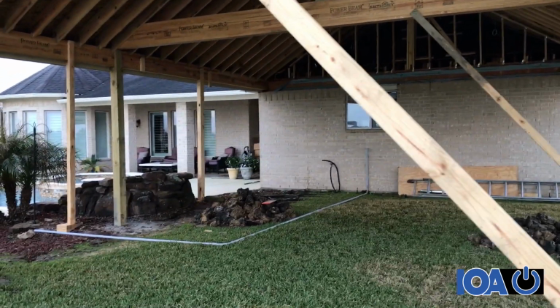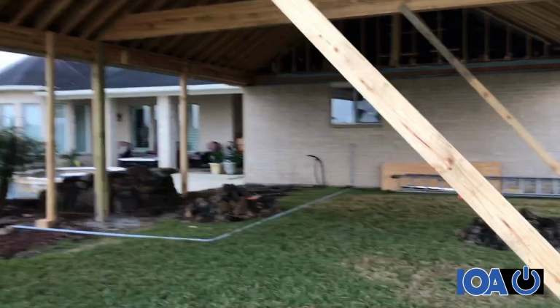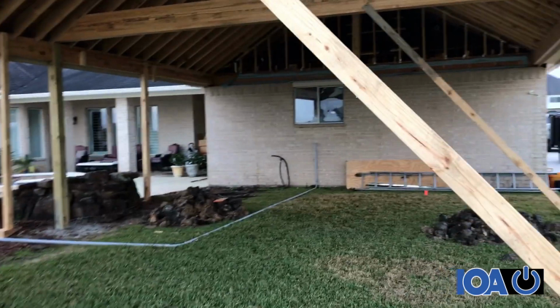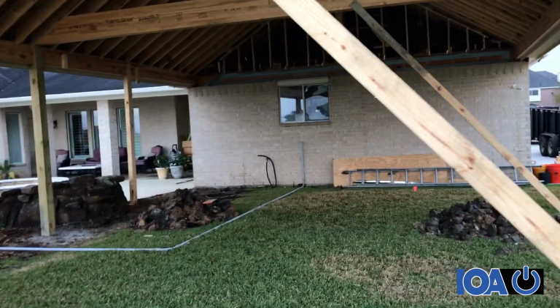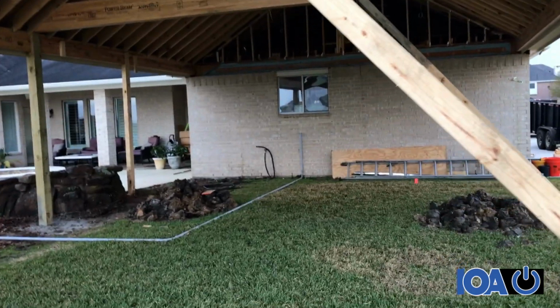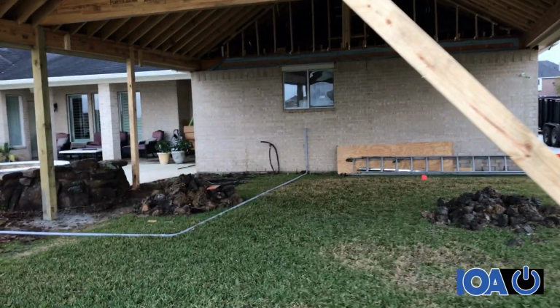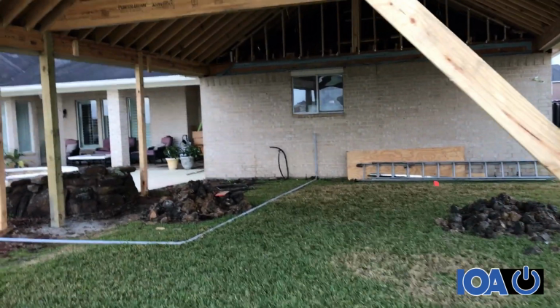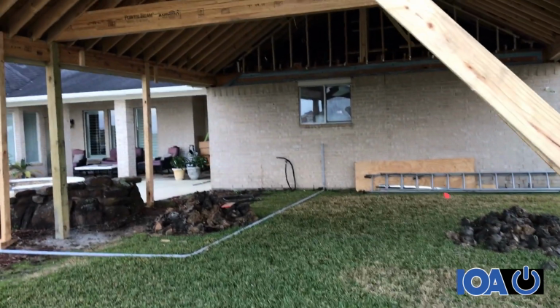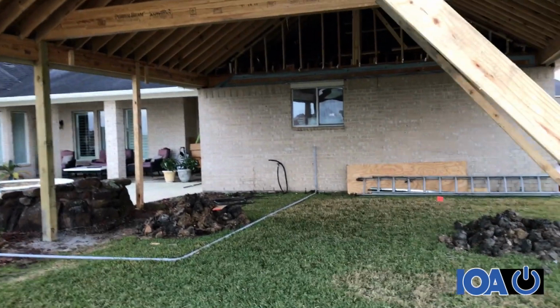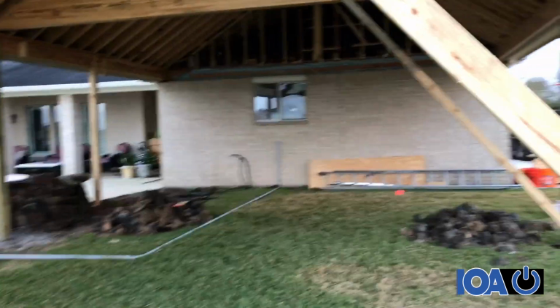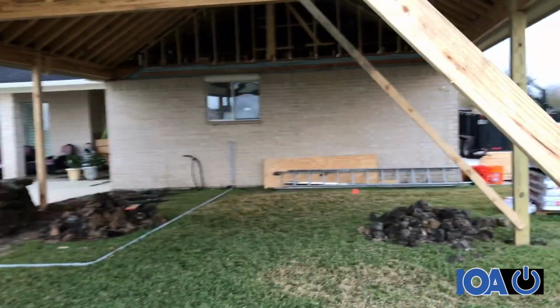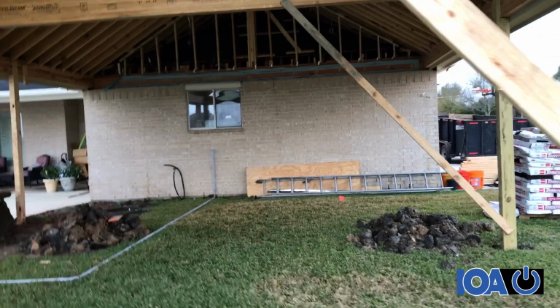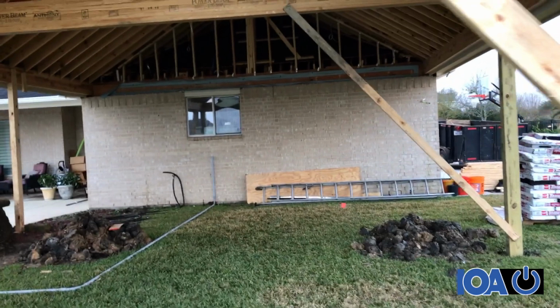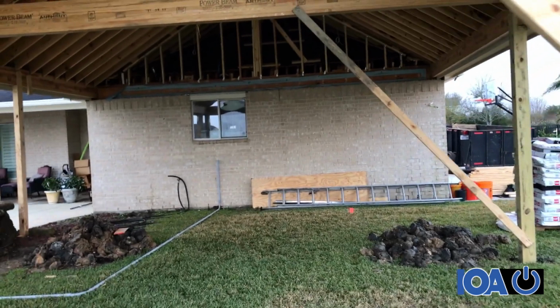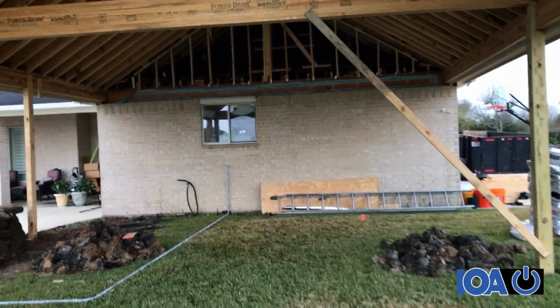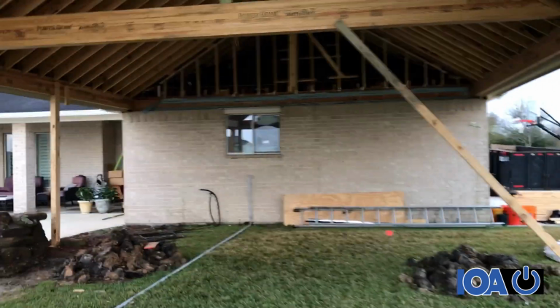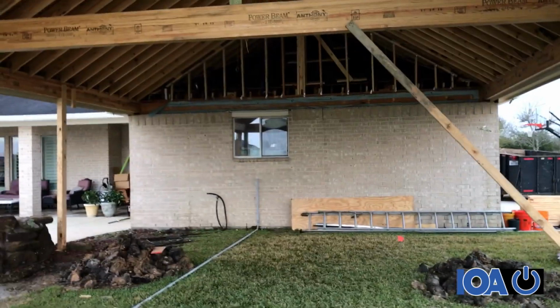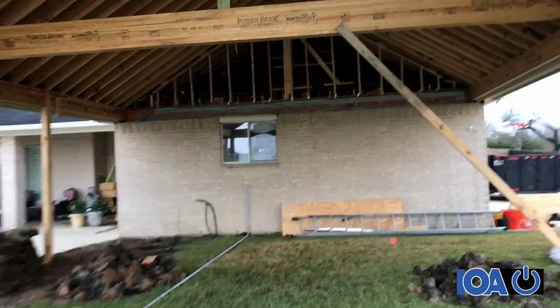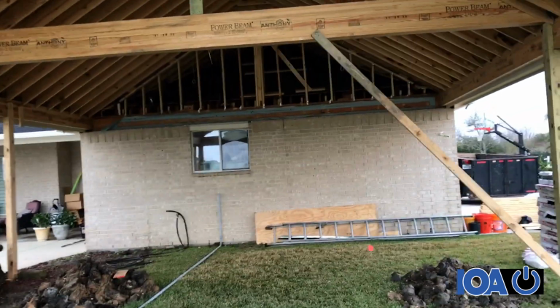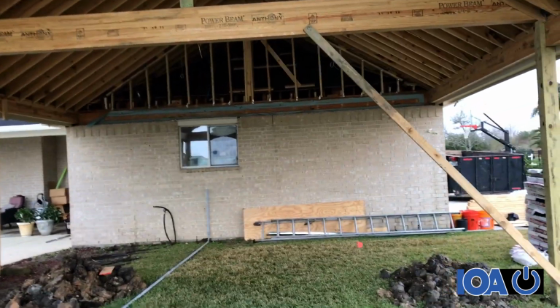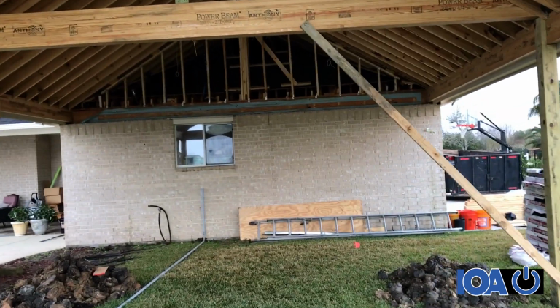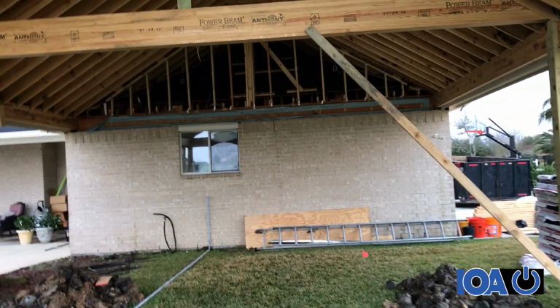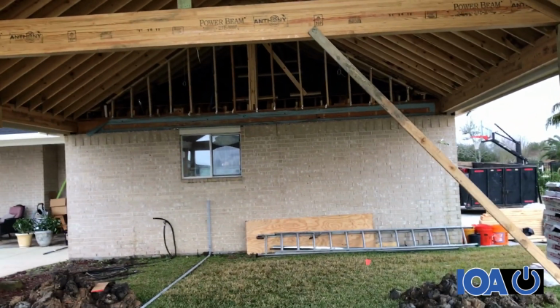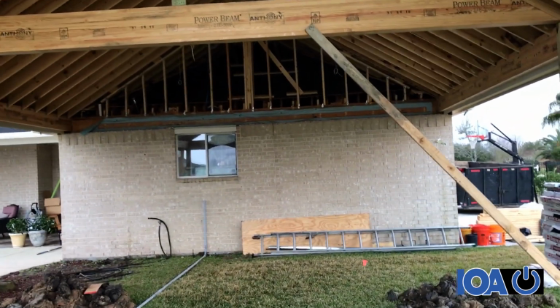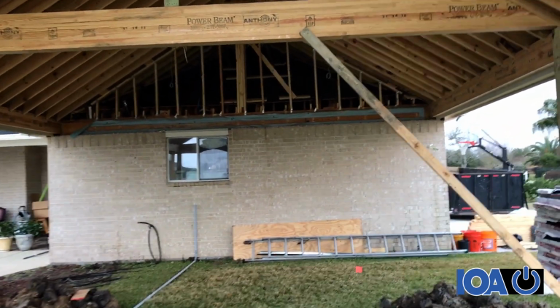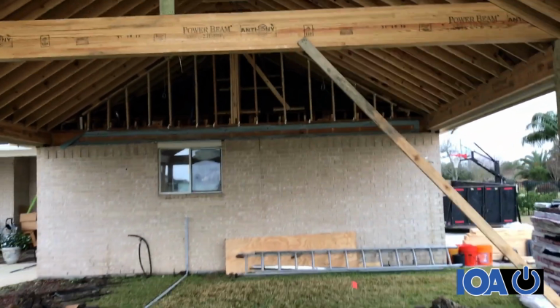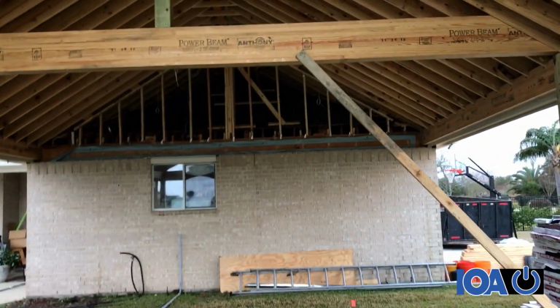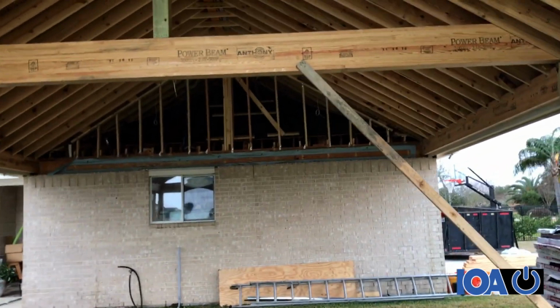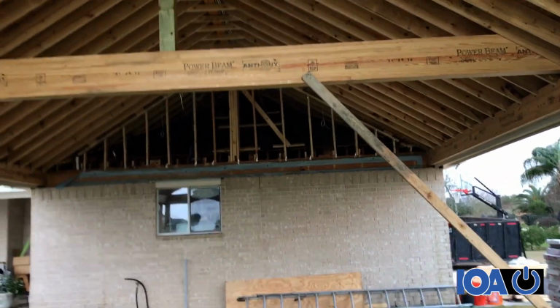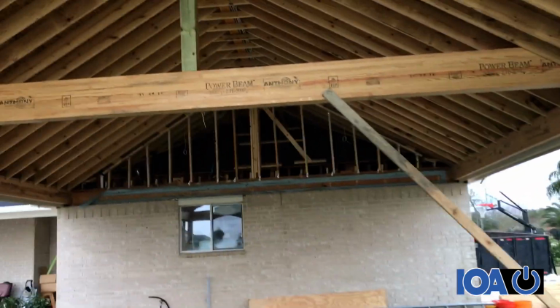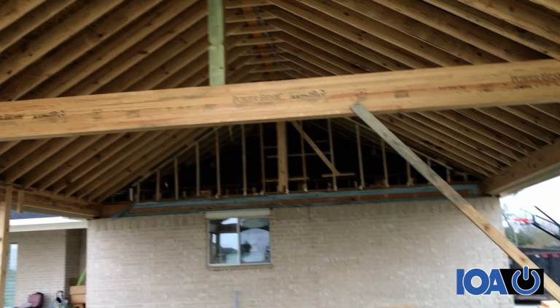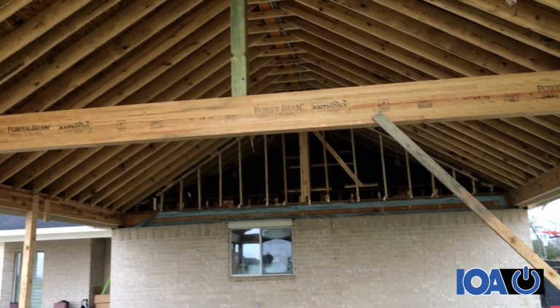That back wall is going to be an outdoor kitchen, and that window going away is going to be turned into an electronics closet.